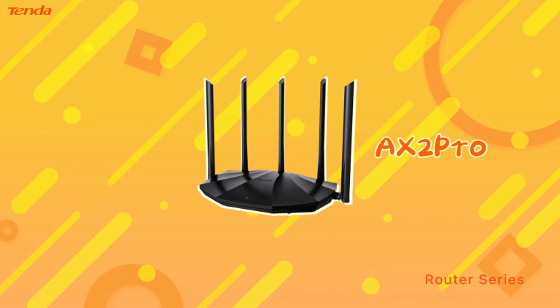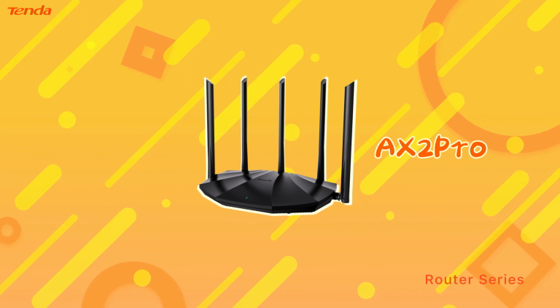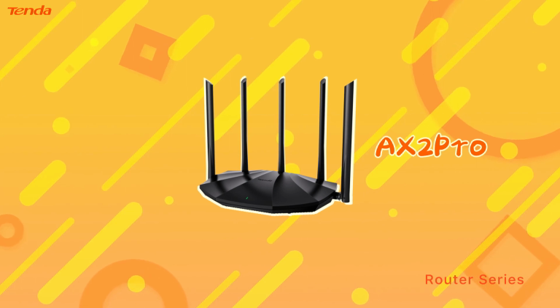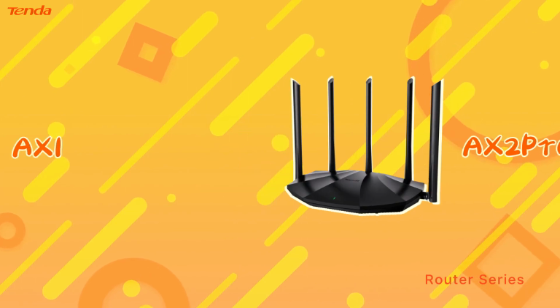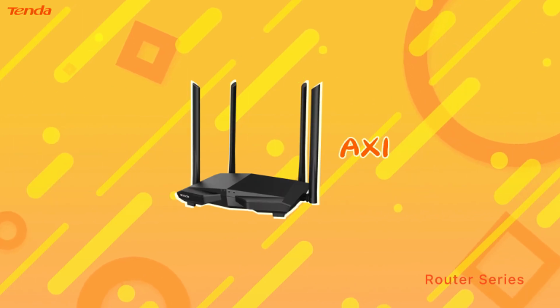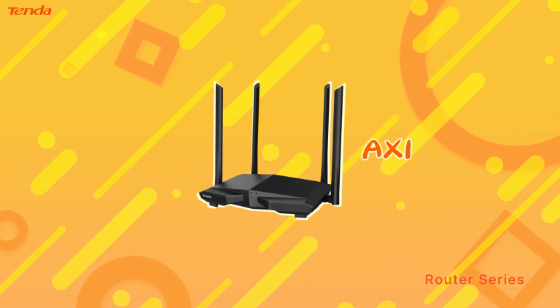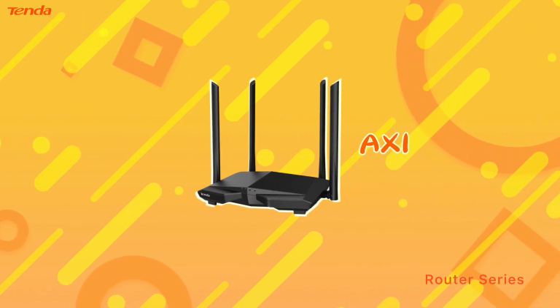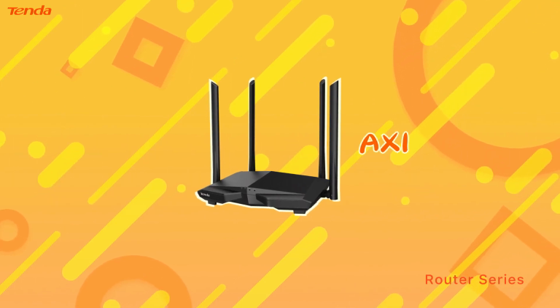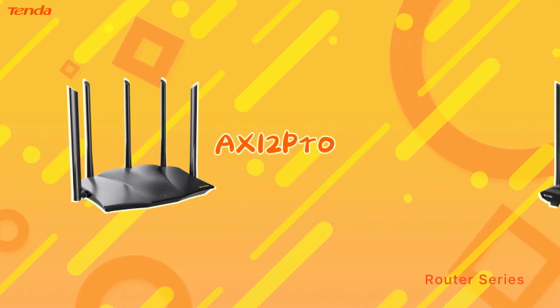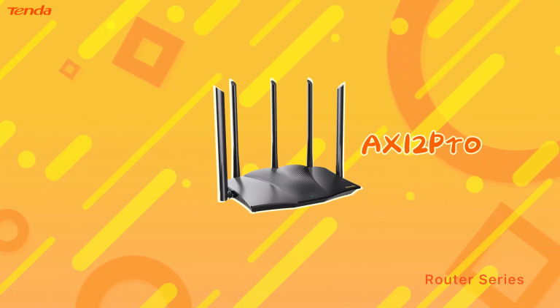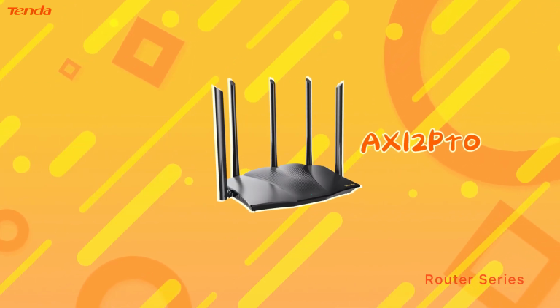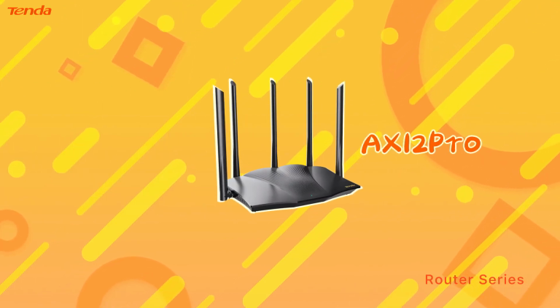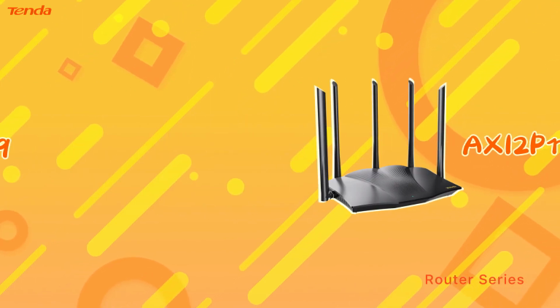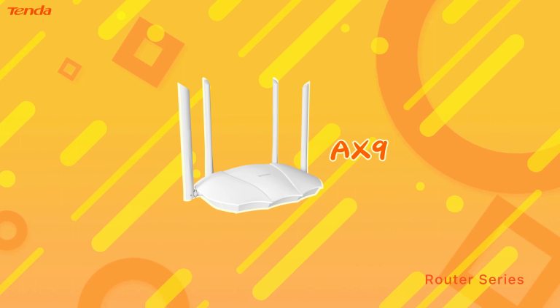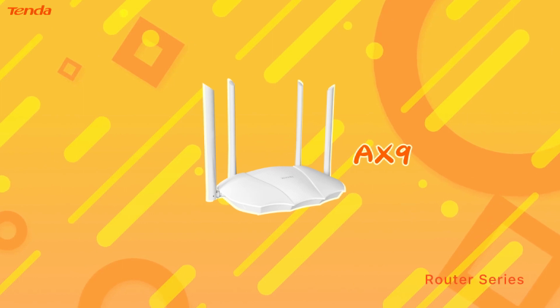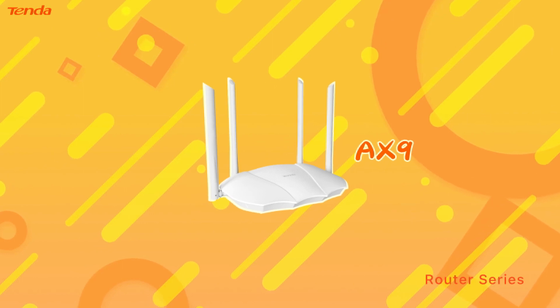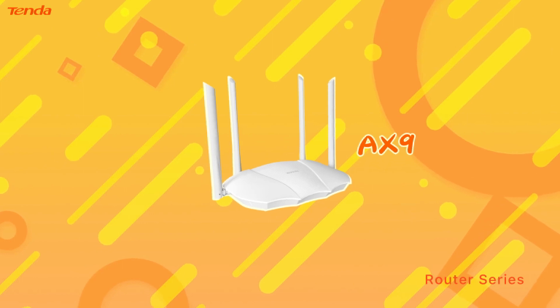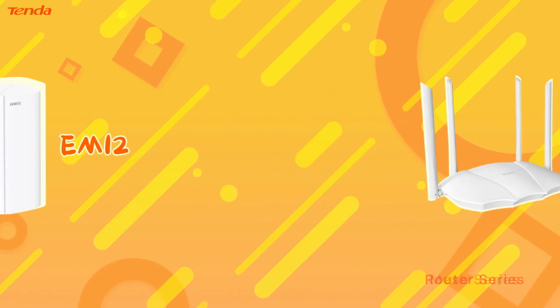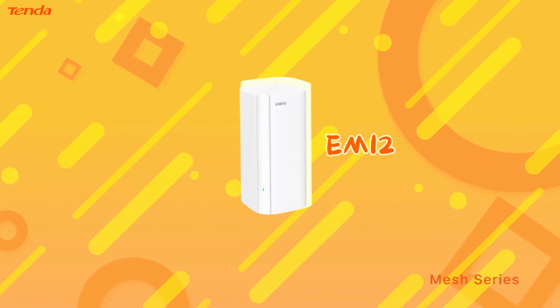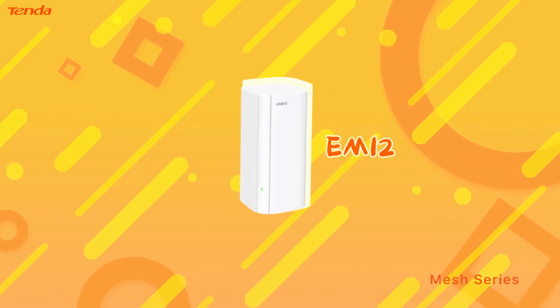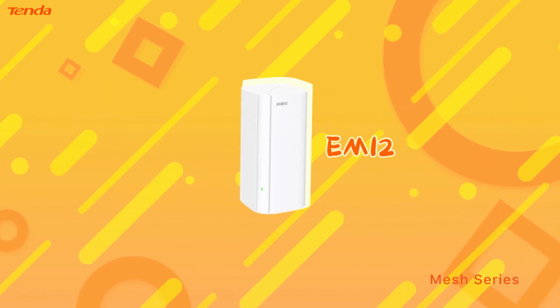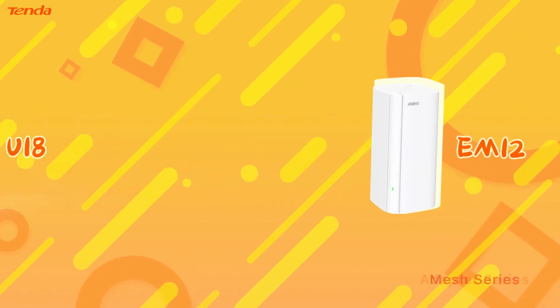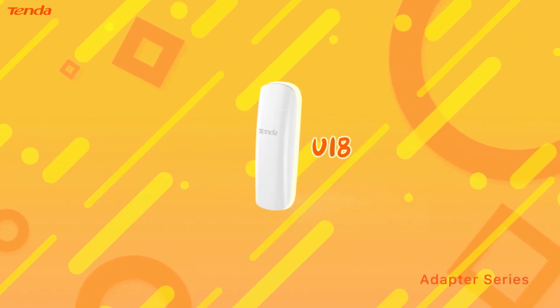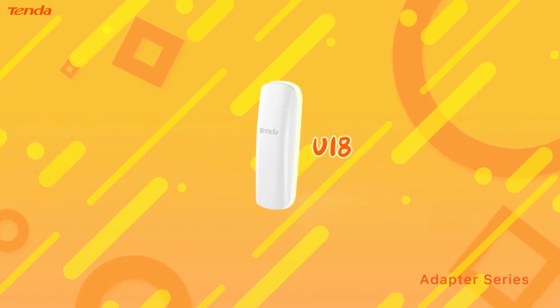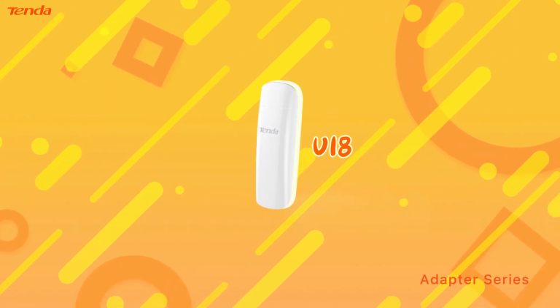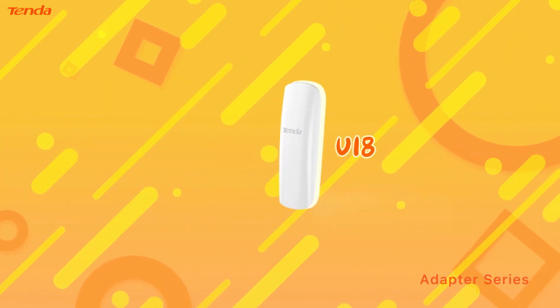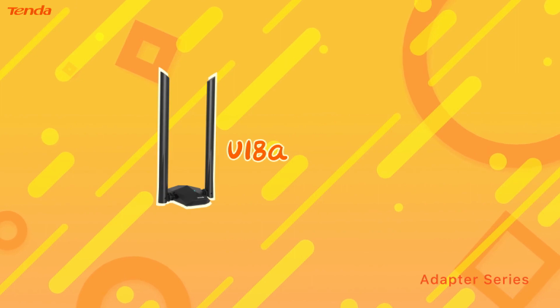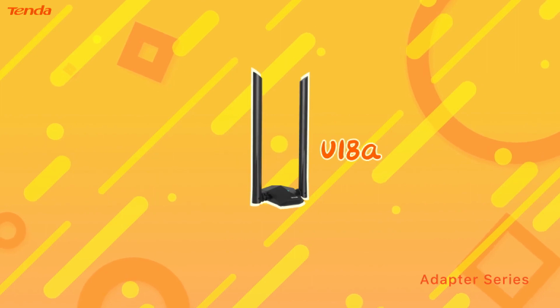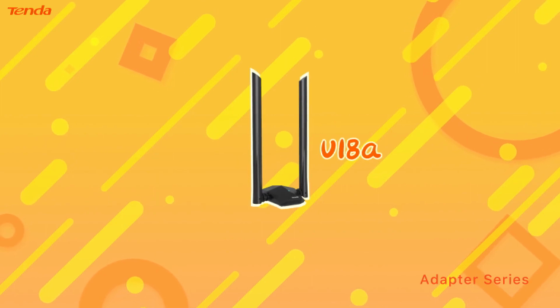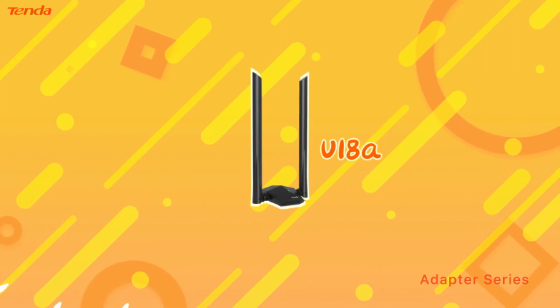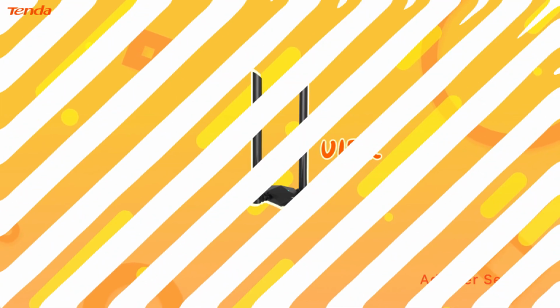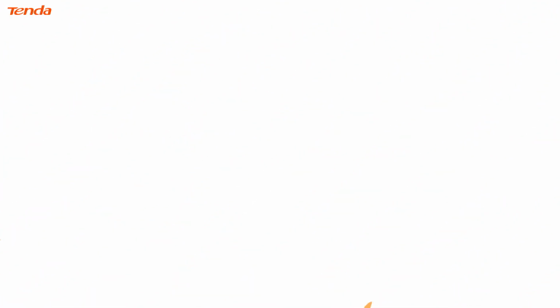Founded in 1999, Tender has been committed to providing consumers with a better network connection experience. Now, Tender invites you to experience the latest generation of Wi-Fi 6 routers.